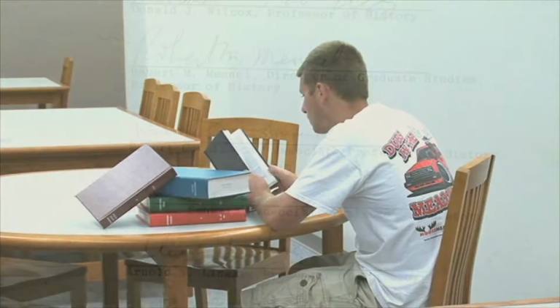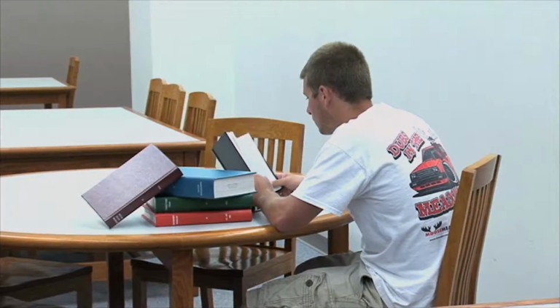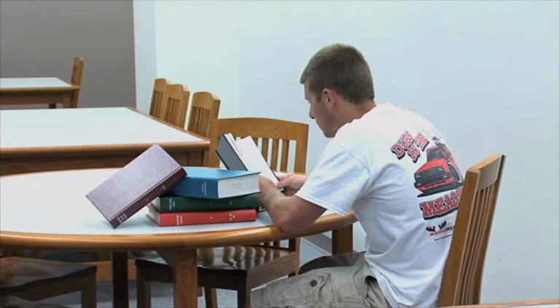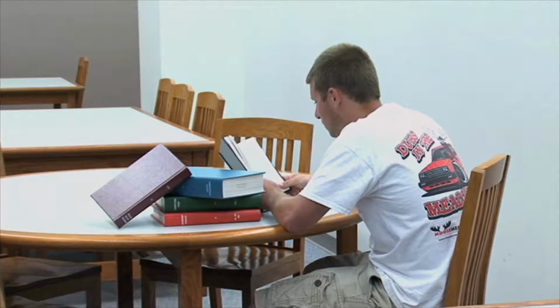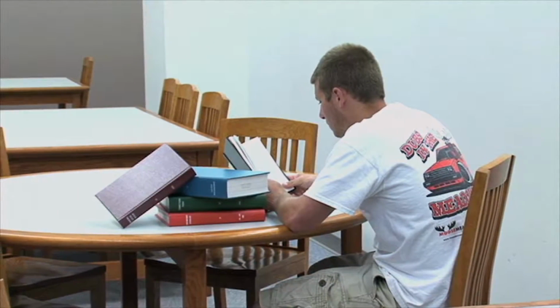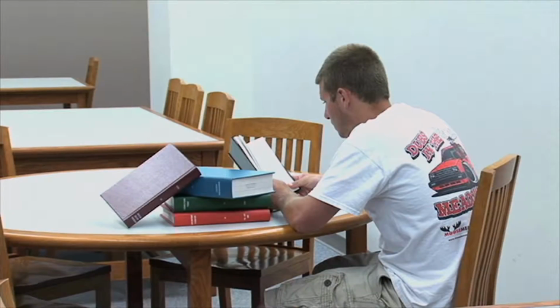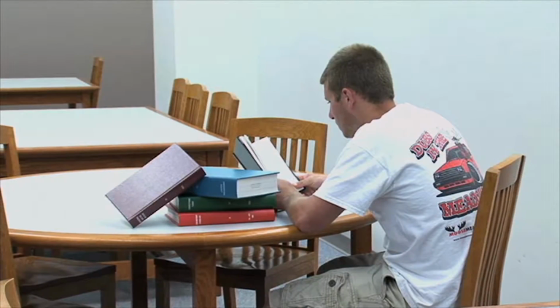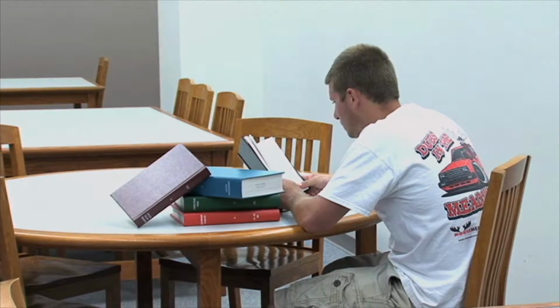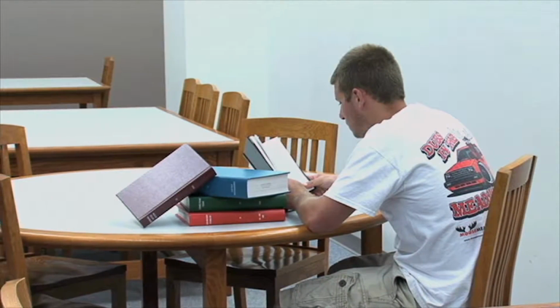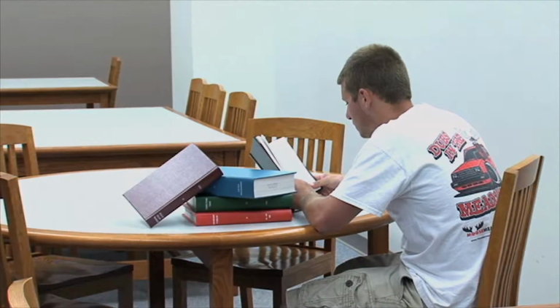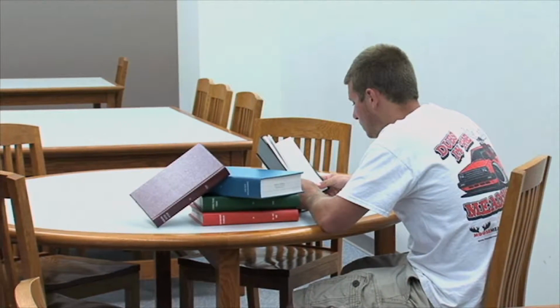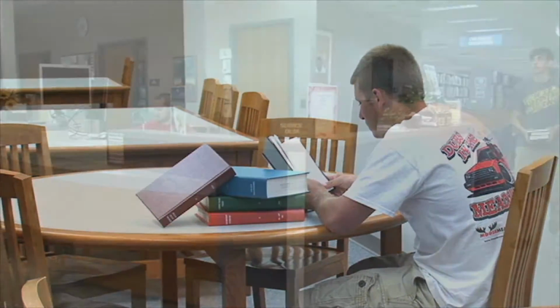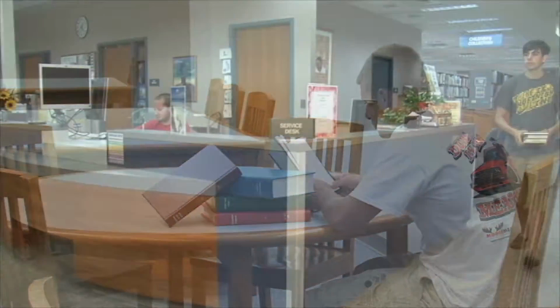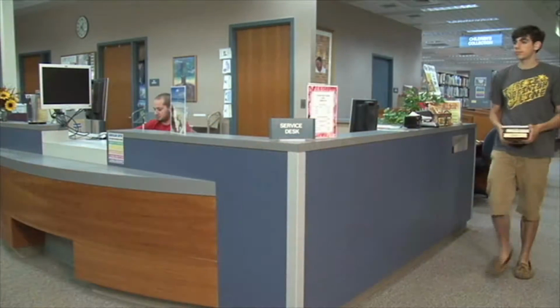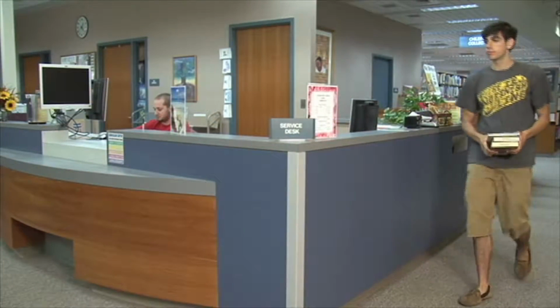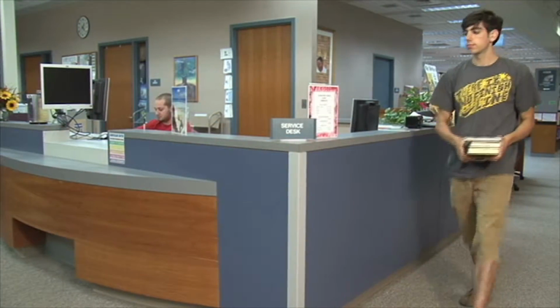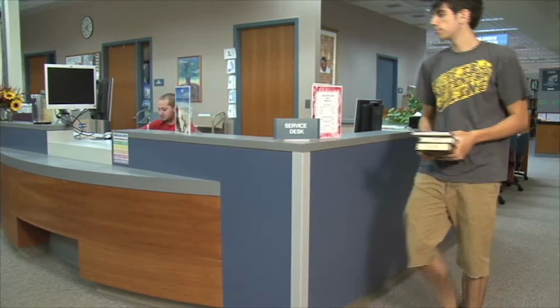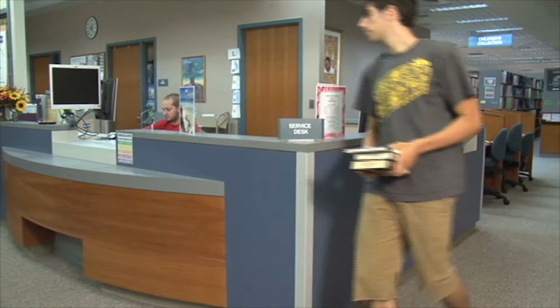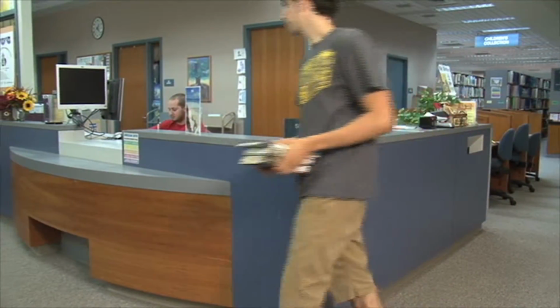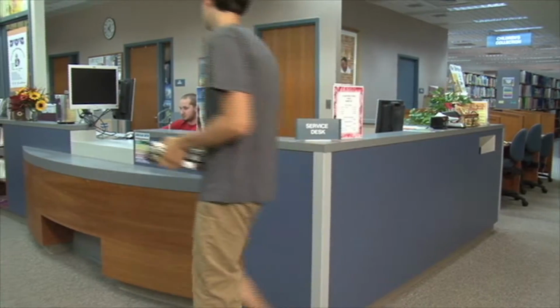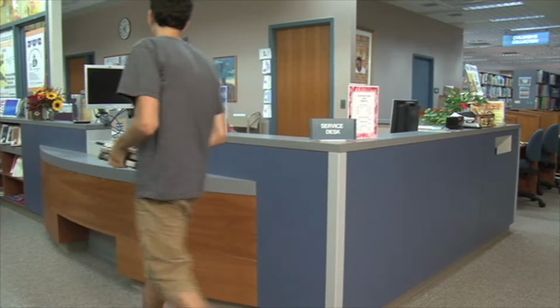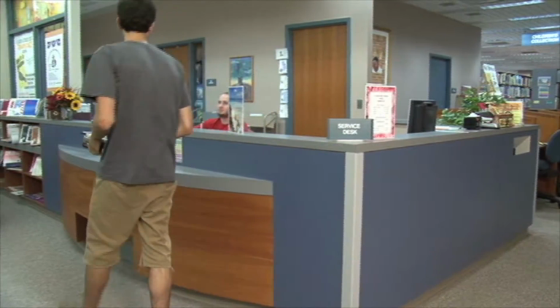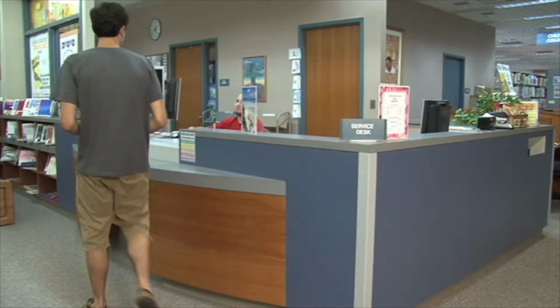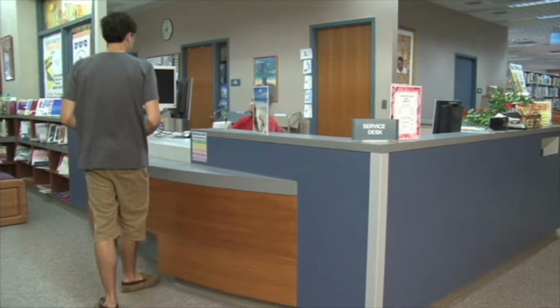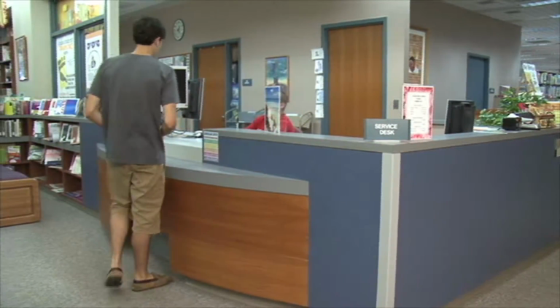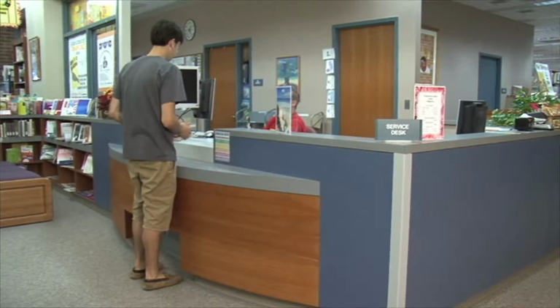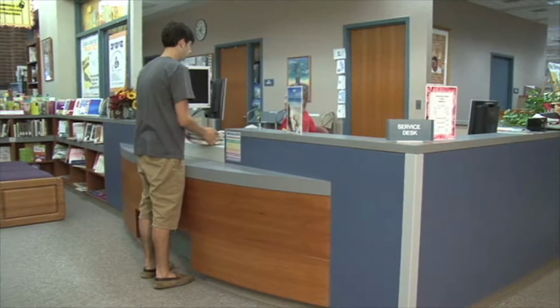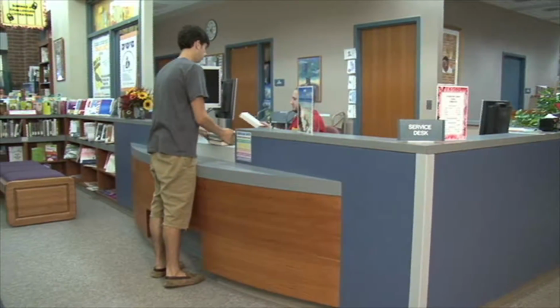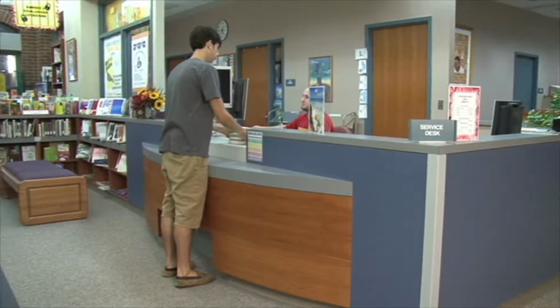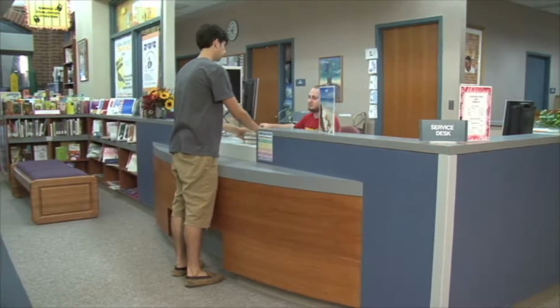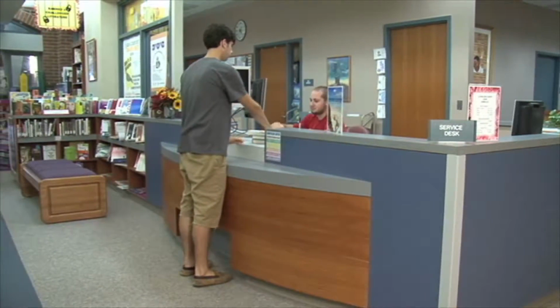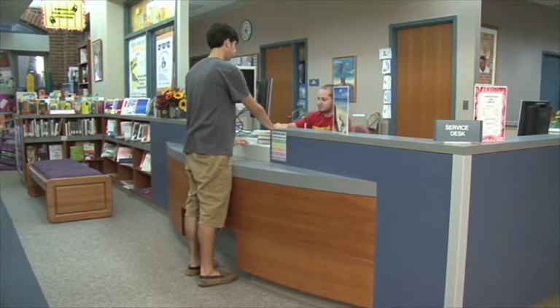There is also a spacious study area to the rear of the bound periodicals. Stop at the Curriculum Center Service Desk if you need assistance and would like to use any of the materials or services.